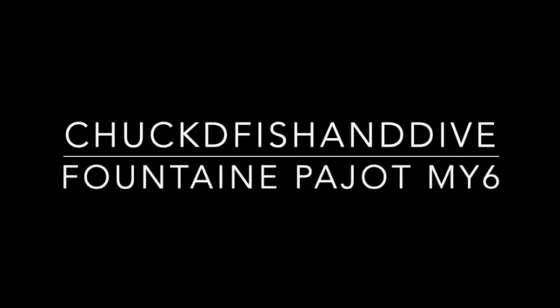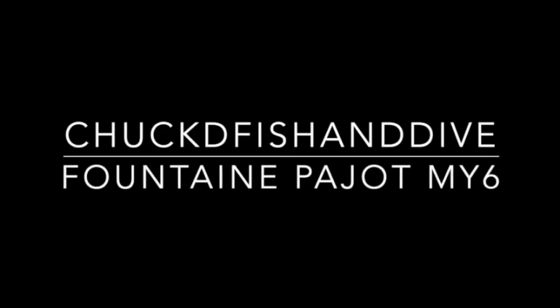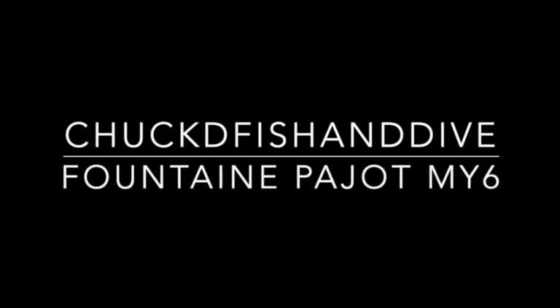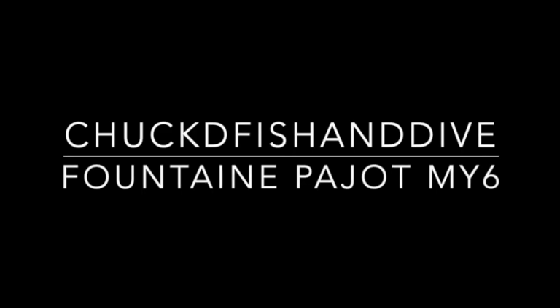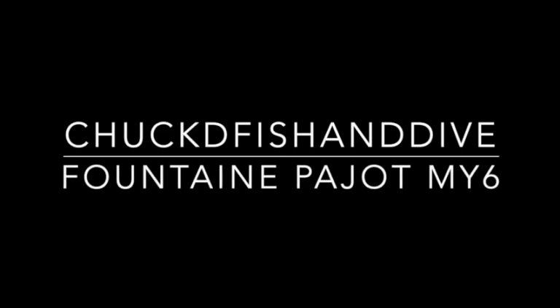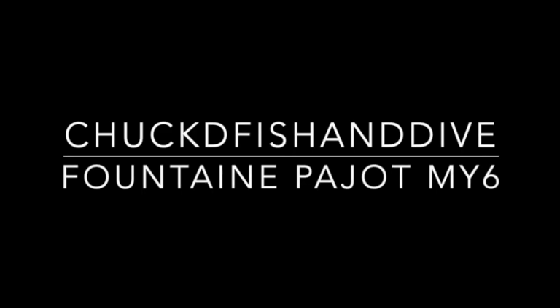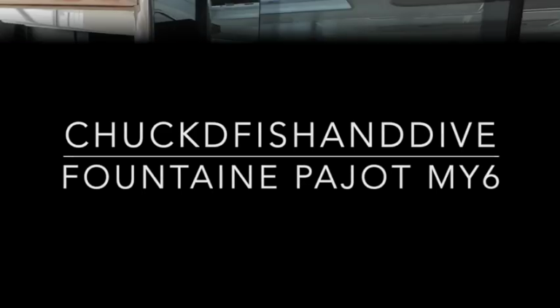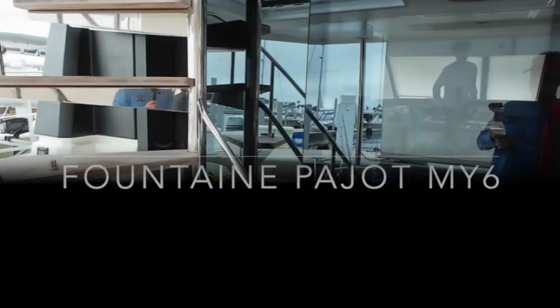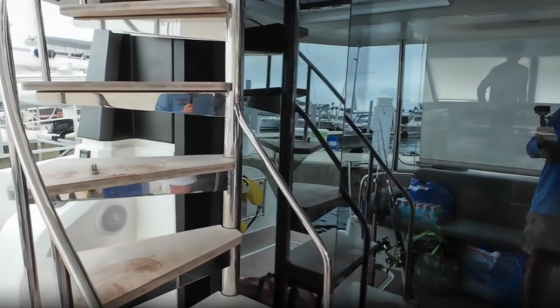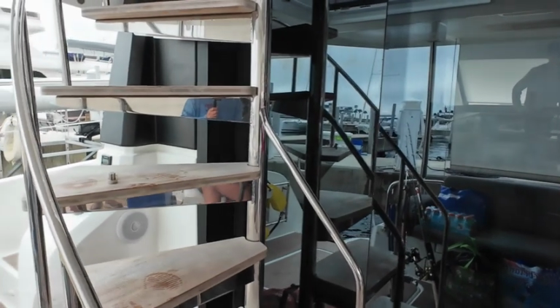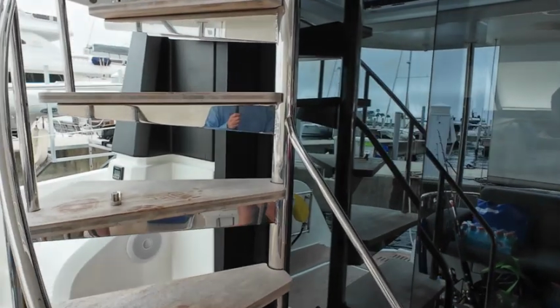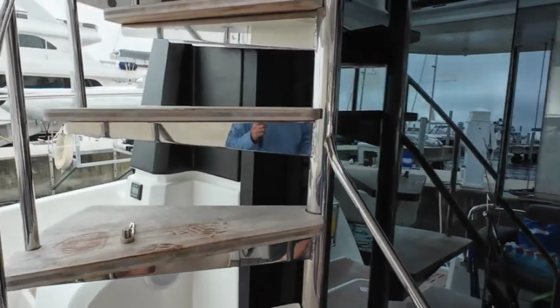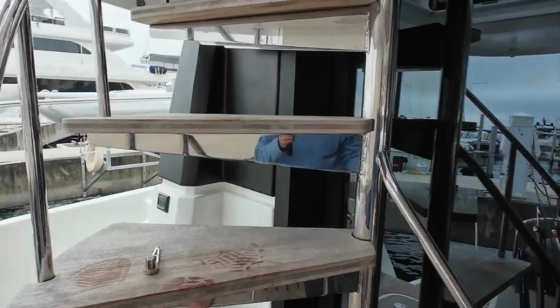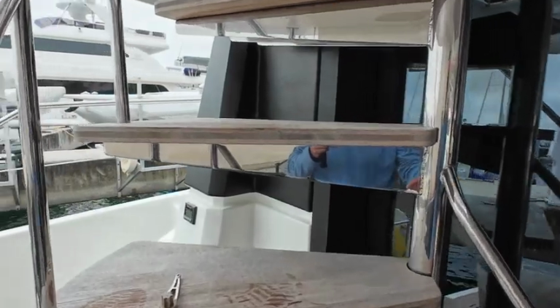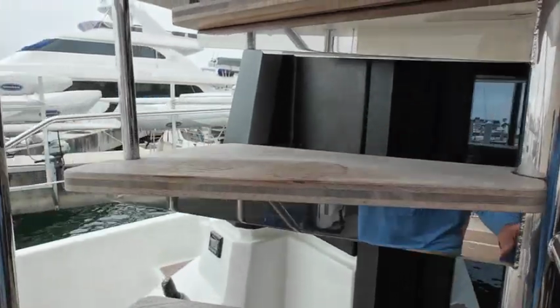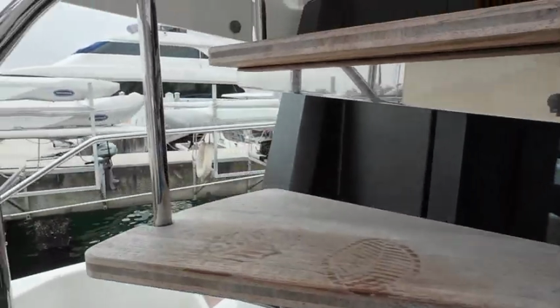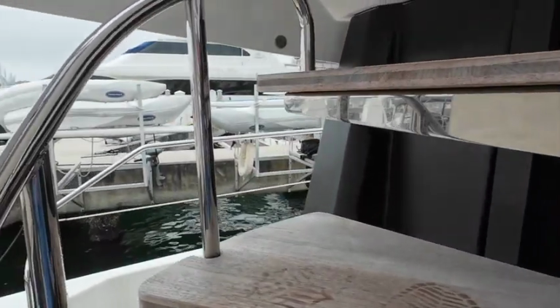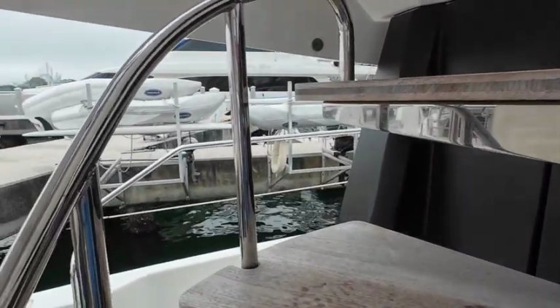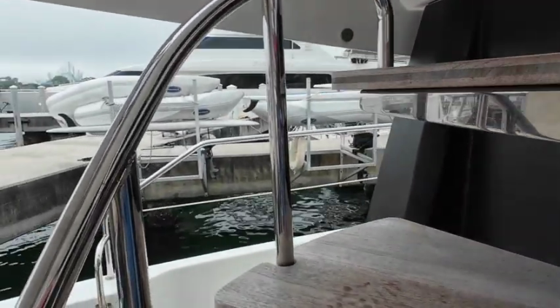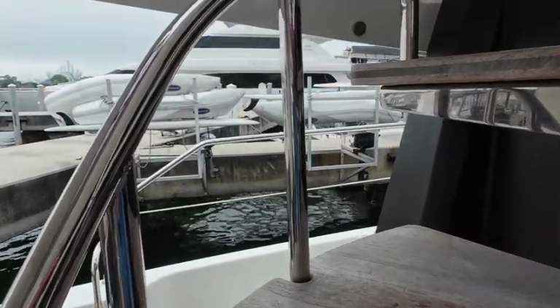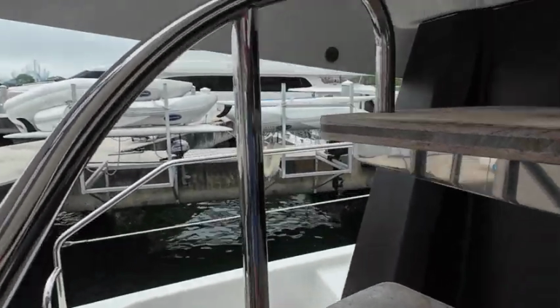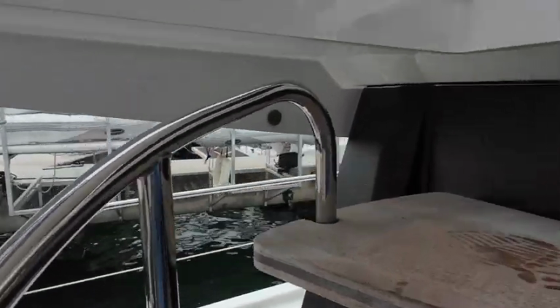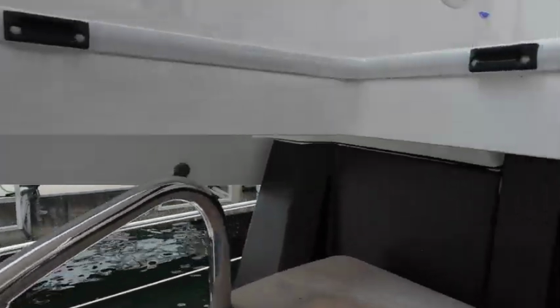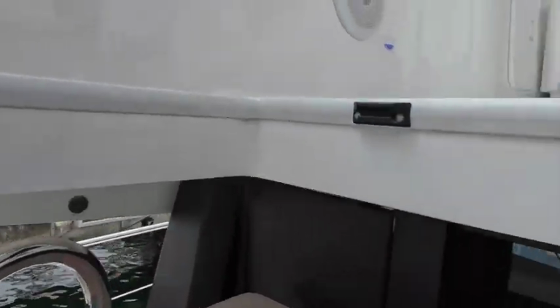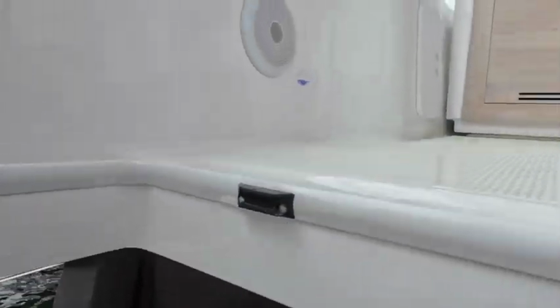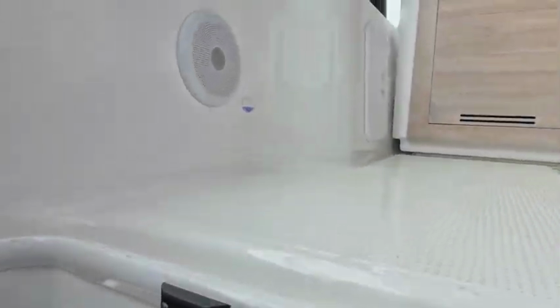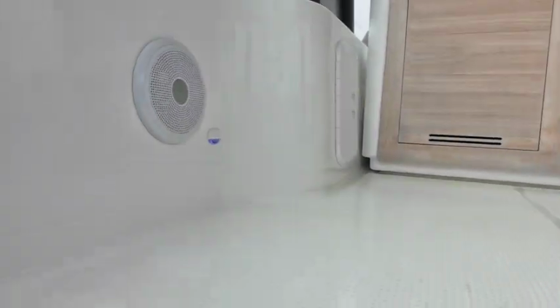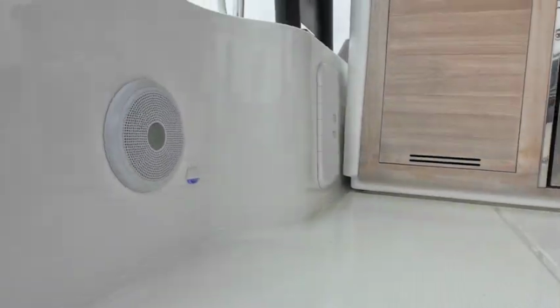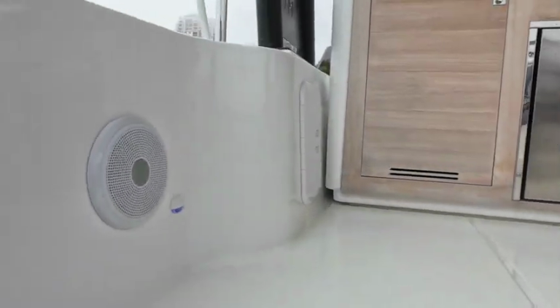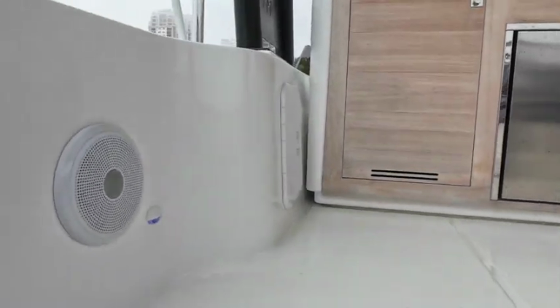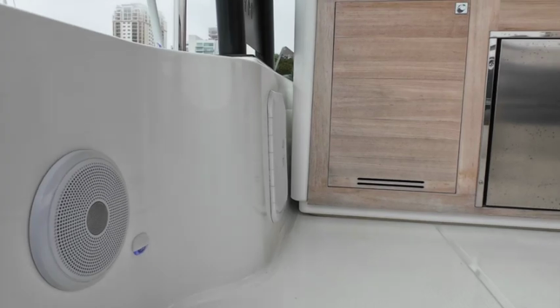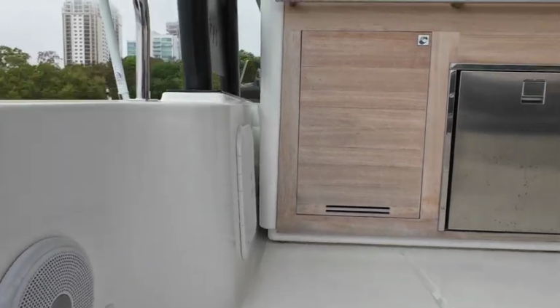This is a quick tour of a Fountain Peugeot Mi-6 that we rented for spring break. I'll start by going up into the flybridge.